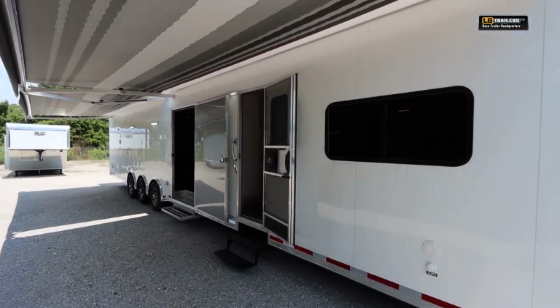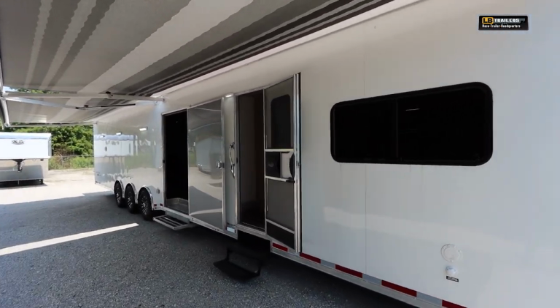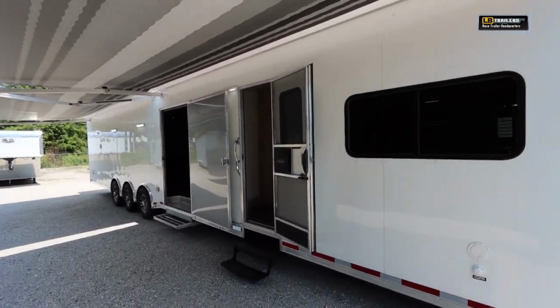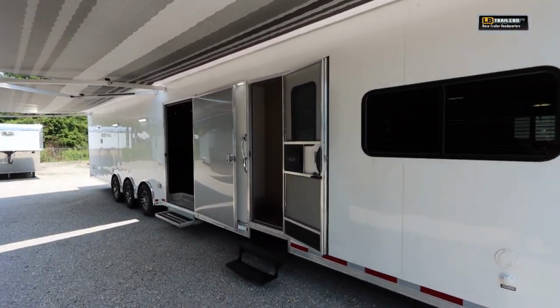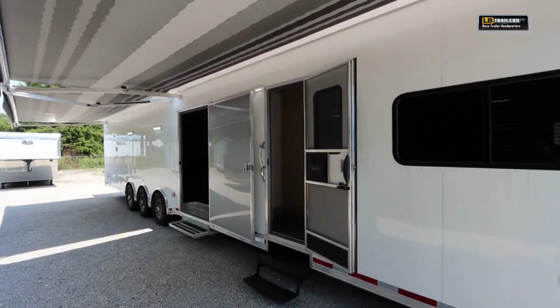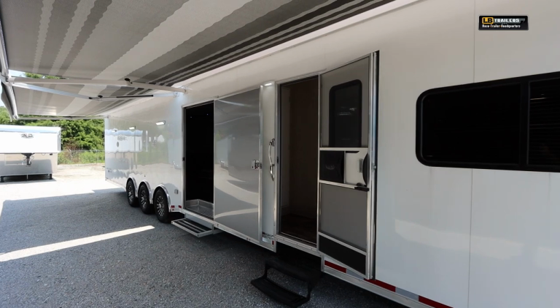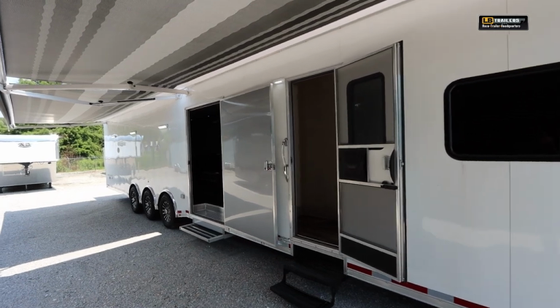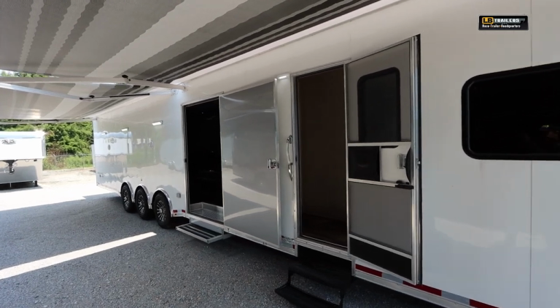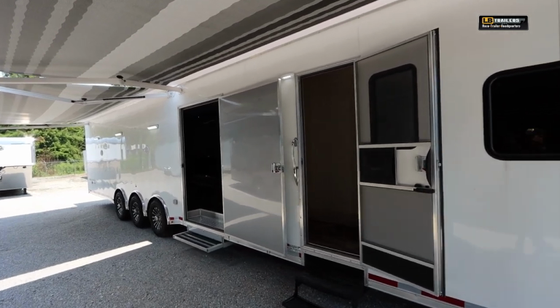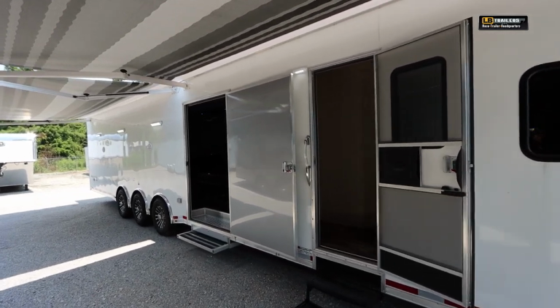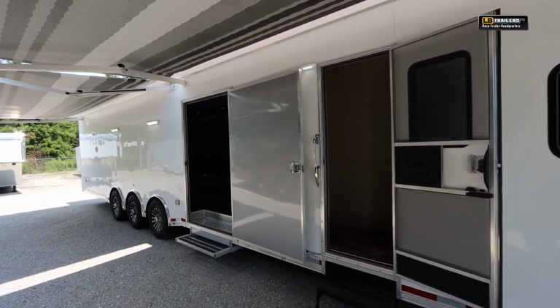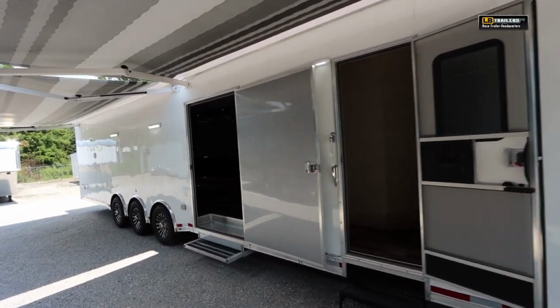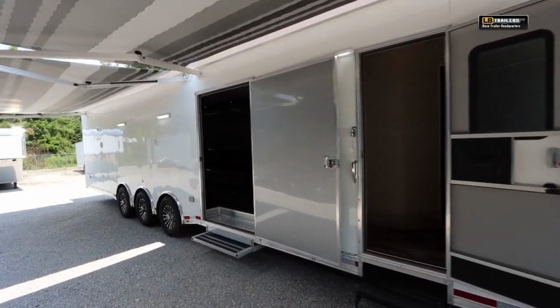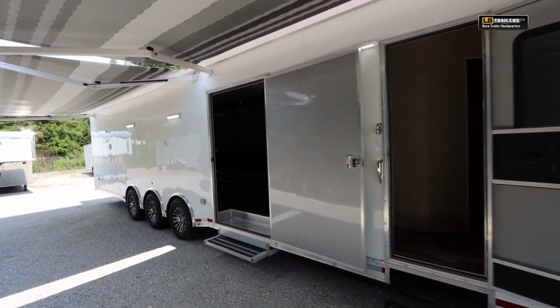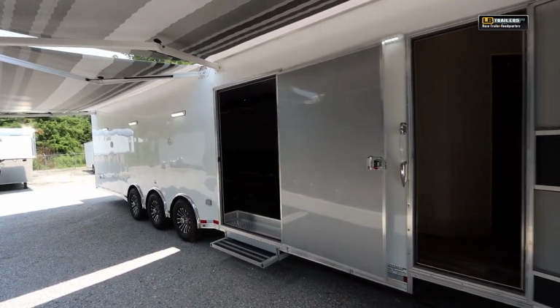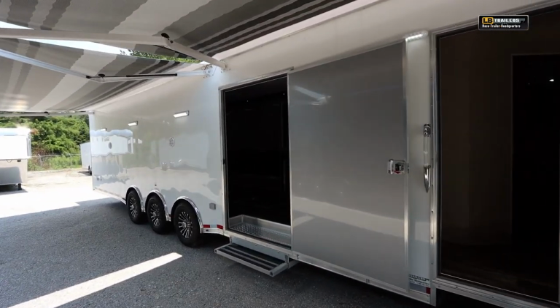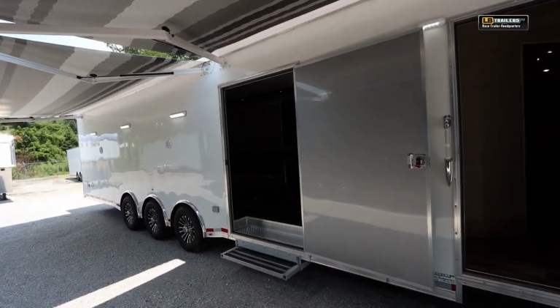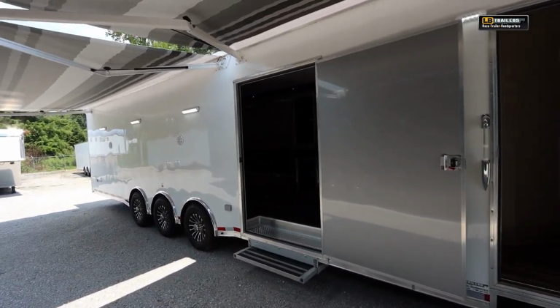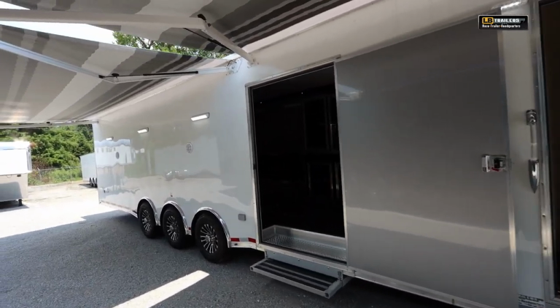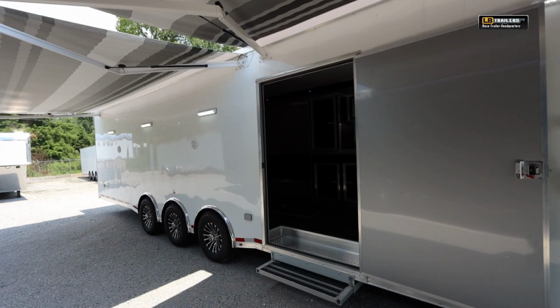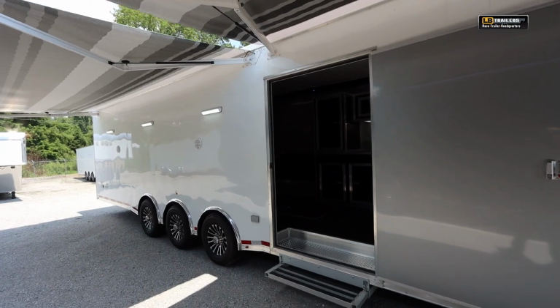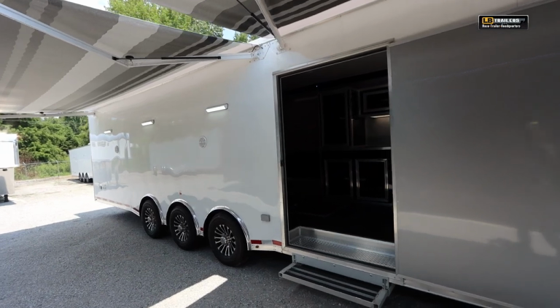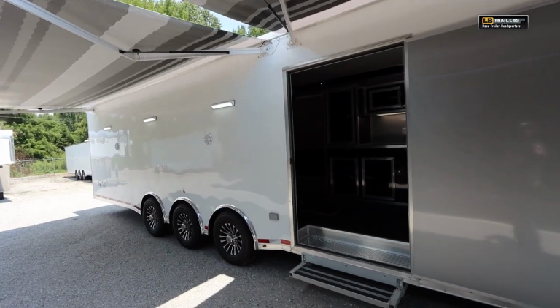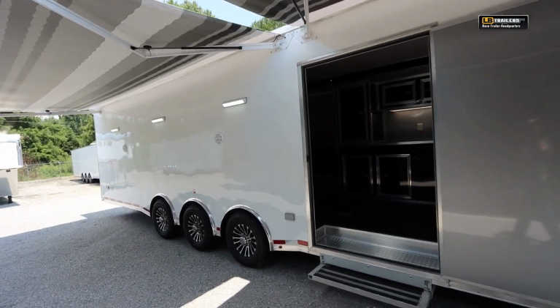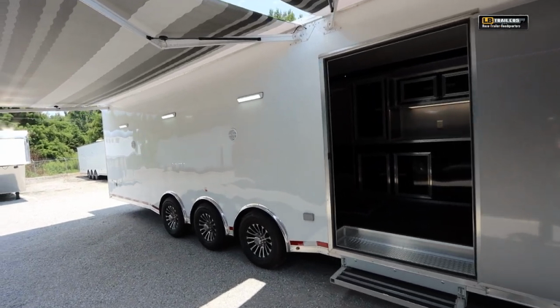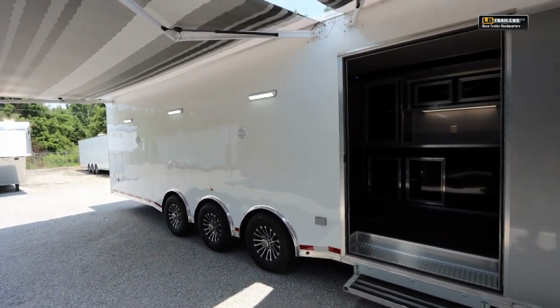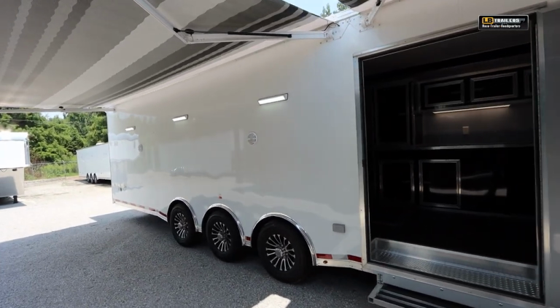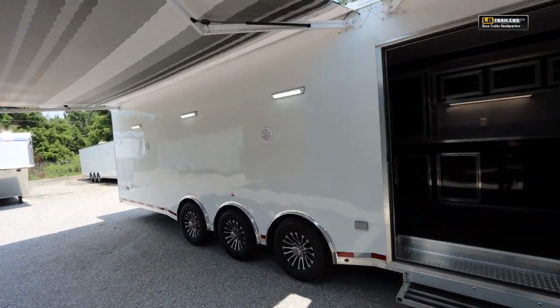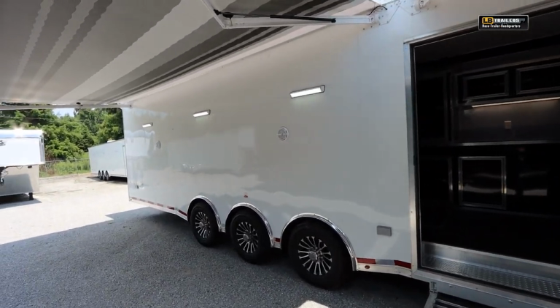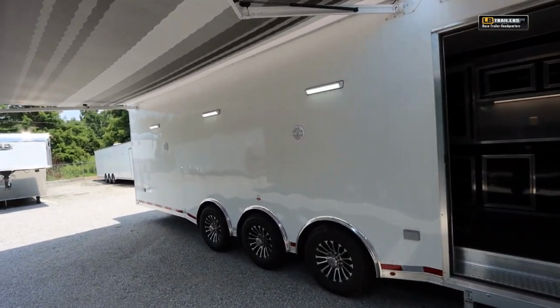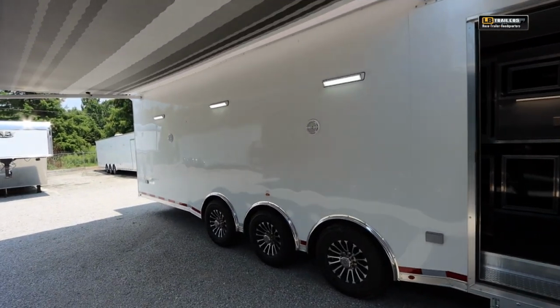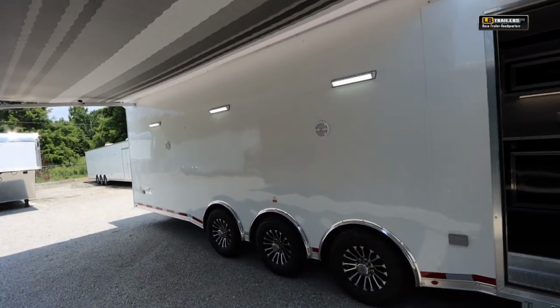Taking a look at a brand new 48 foot vintage — this is a pro stock with a full living quarters. On the outside you'll notice the absolutely beautiful screwless exterior: no screws in the seams, no screws in the panels.